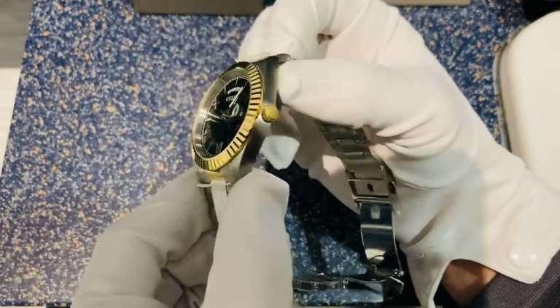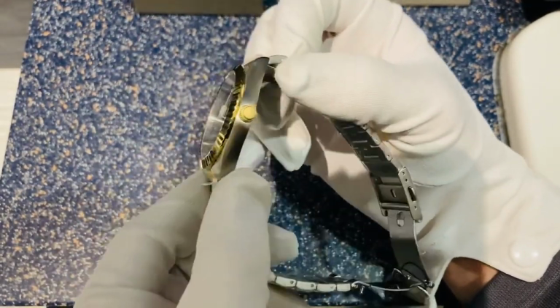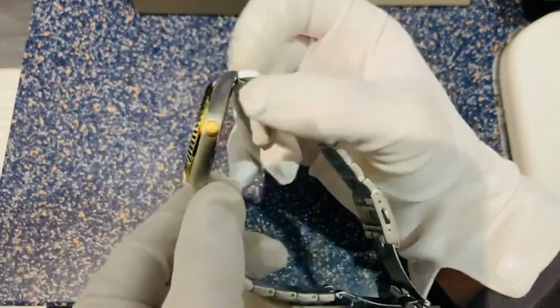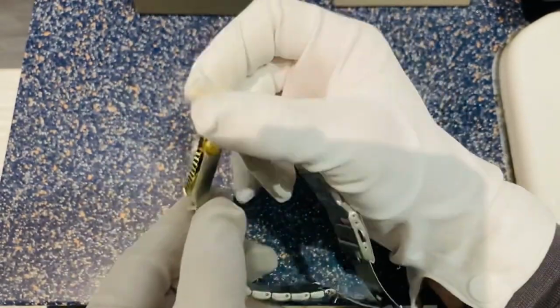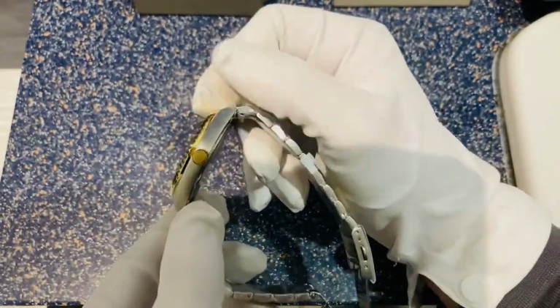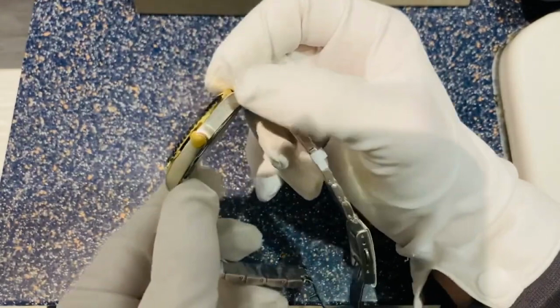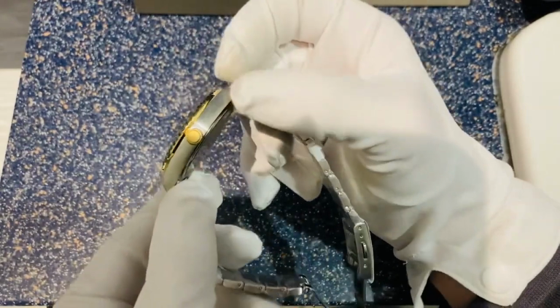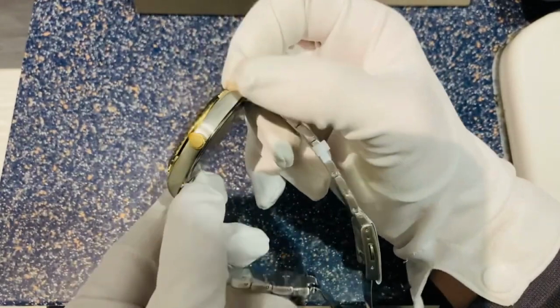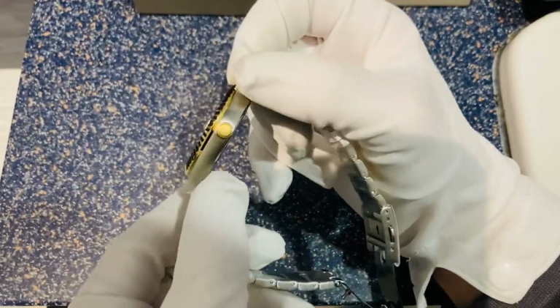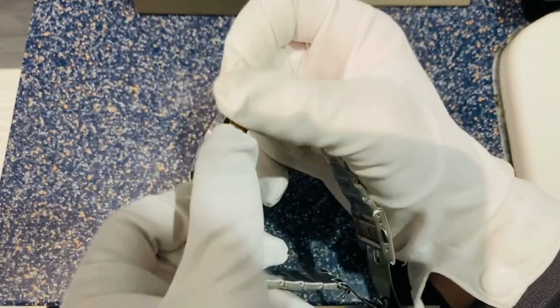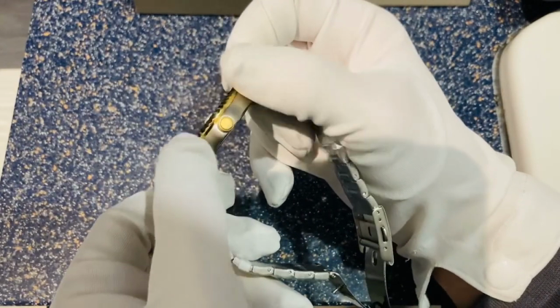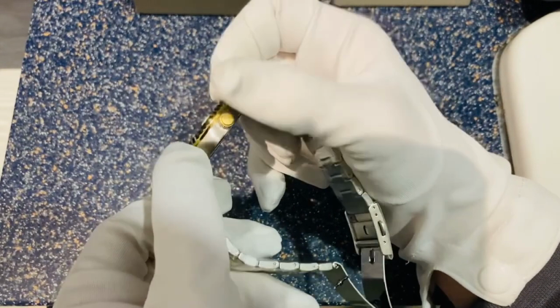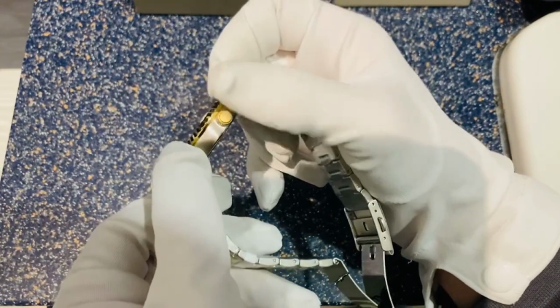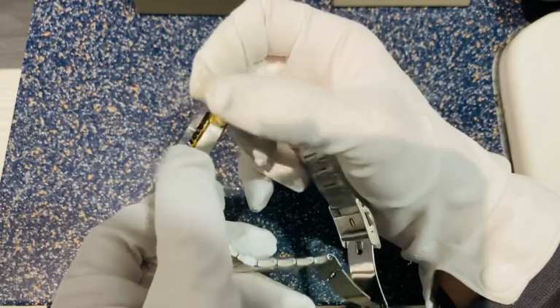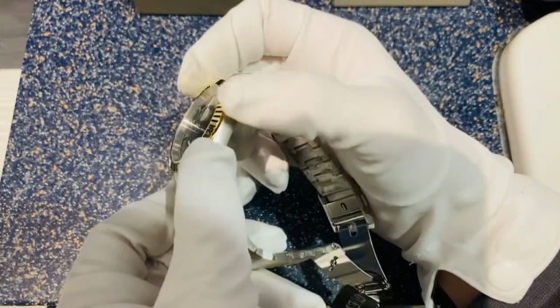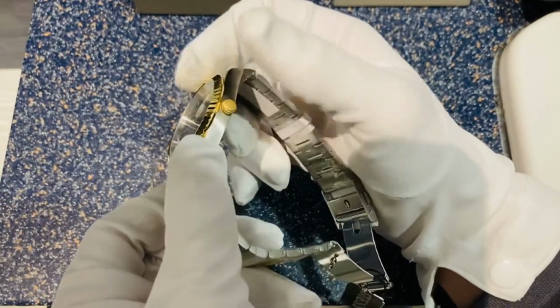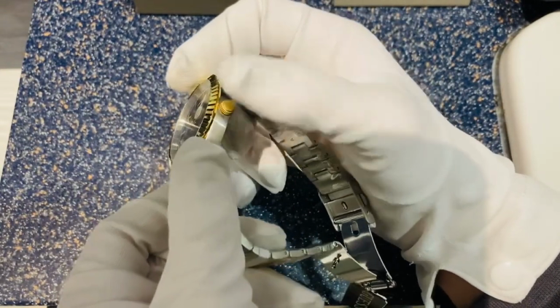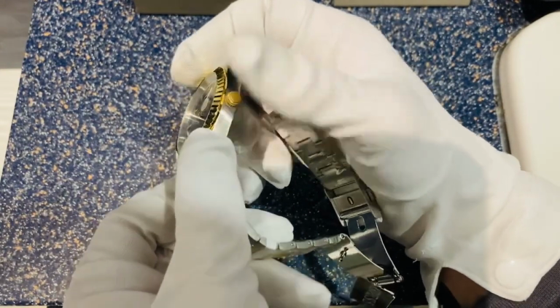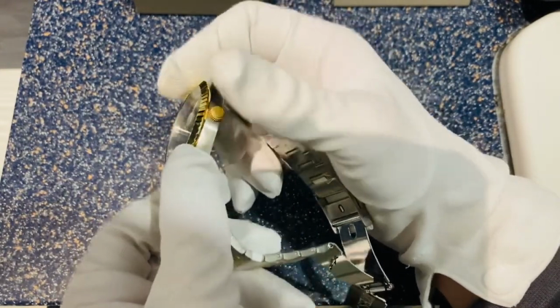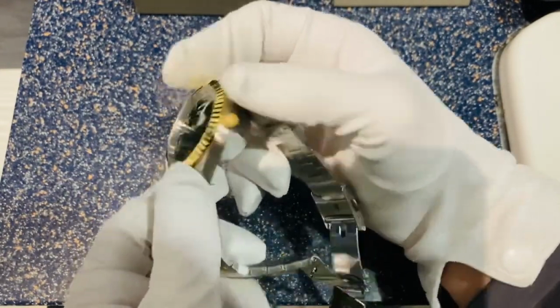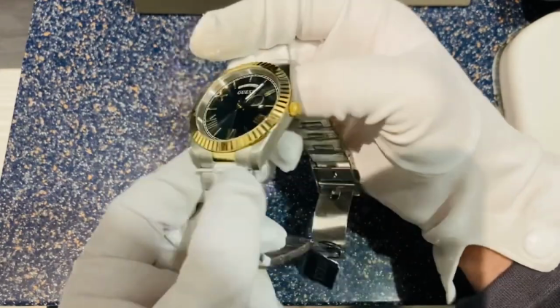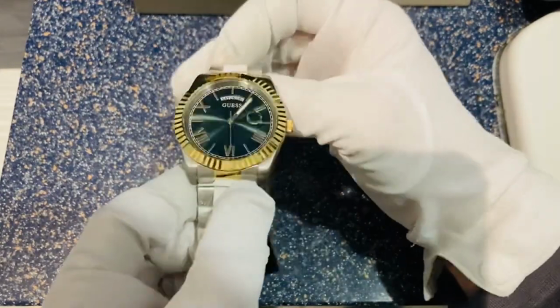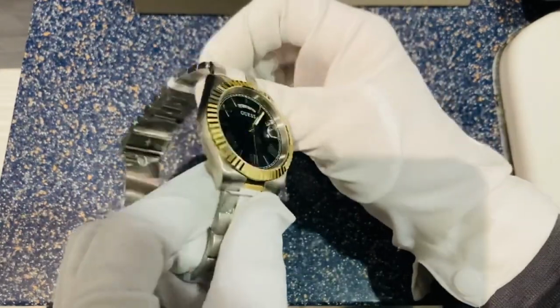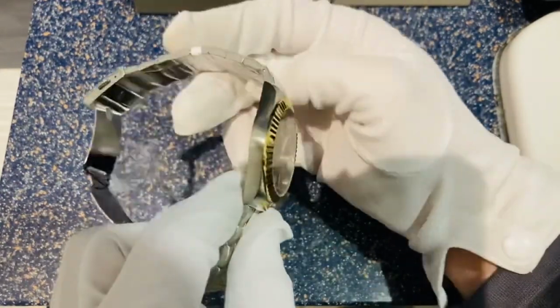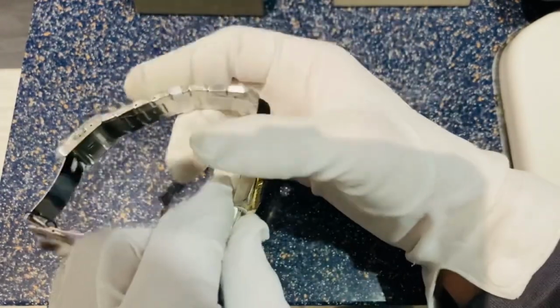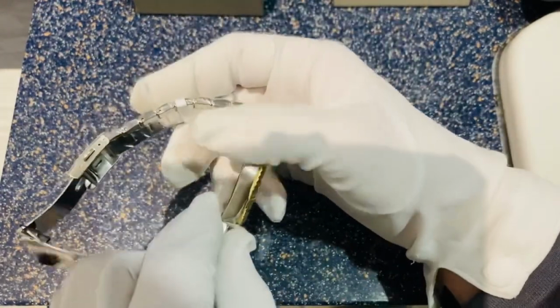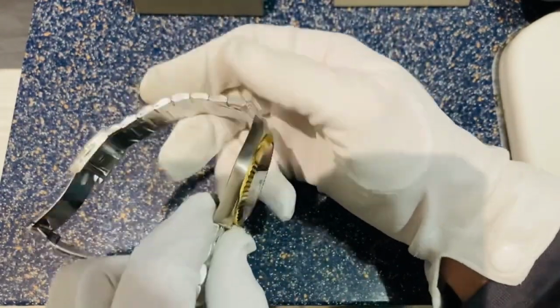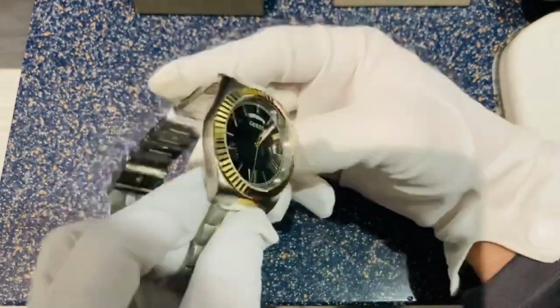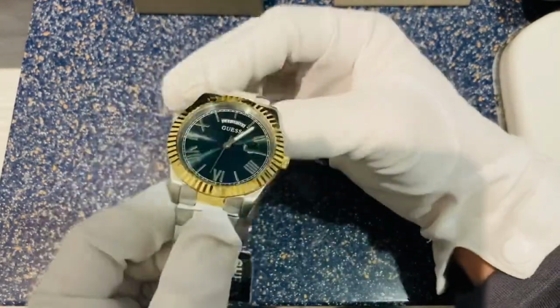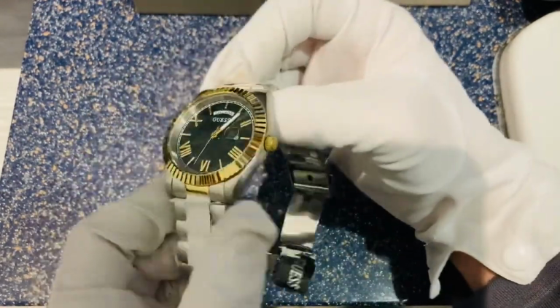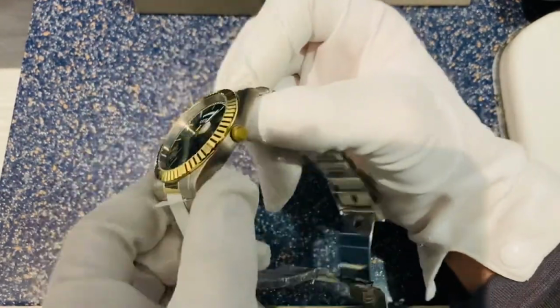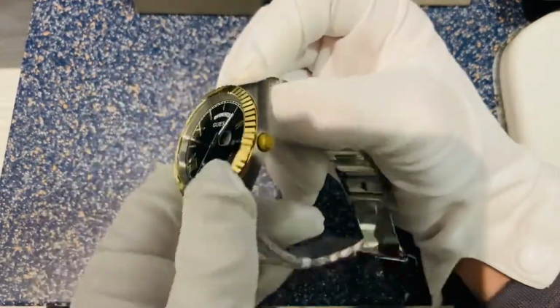Coming around to the casing, you've got a full line stainless steel finish casing with a nice gold, sort of gold-plated brushed effect on the crown. A full line finish going all the way around that casing.